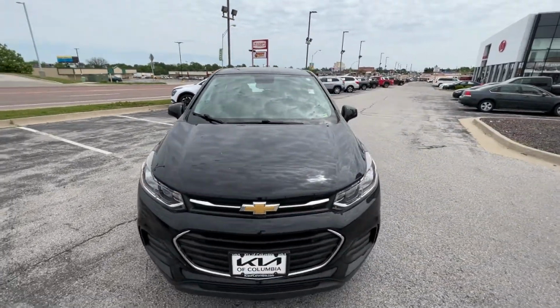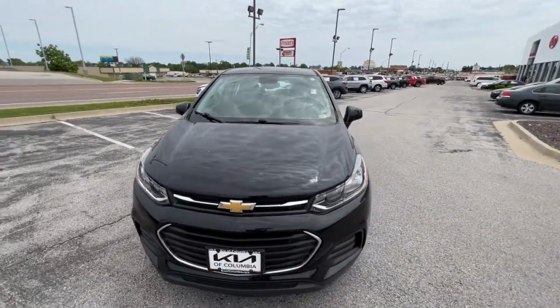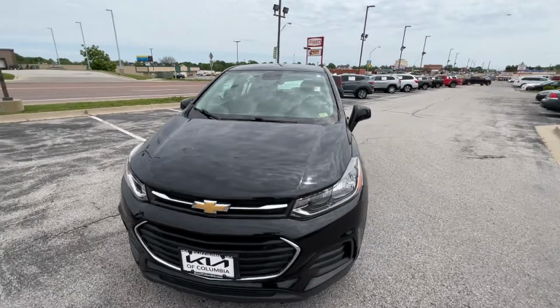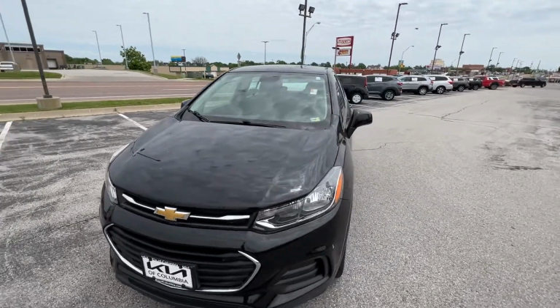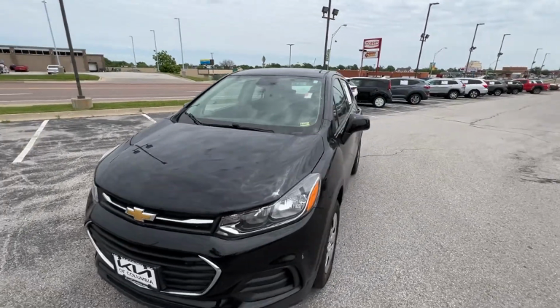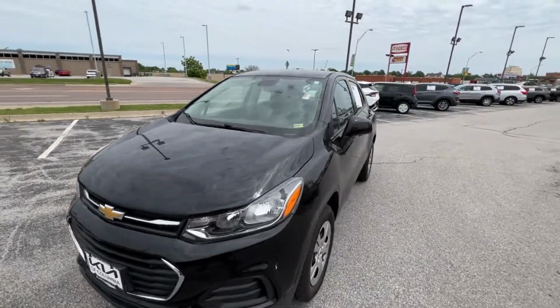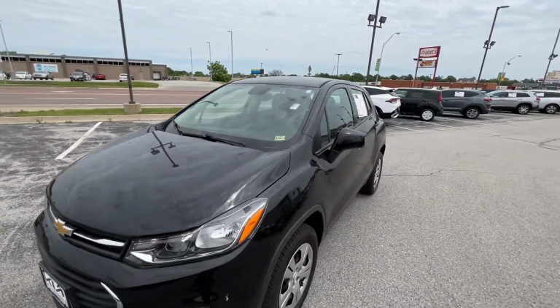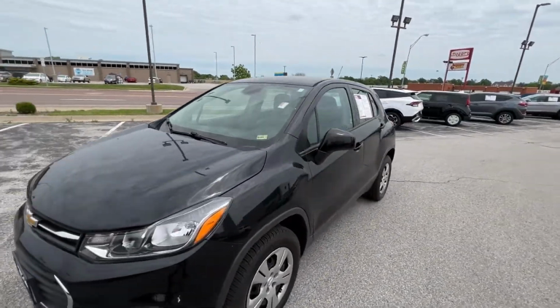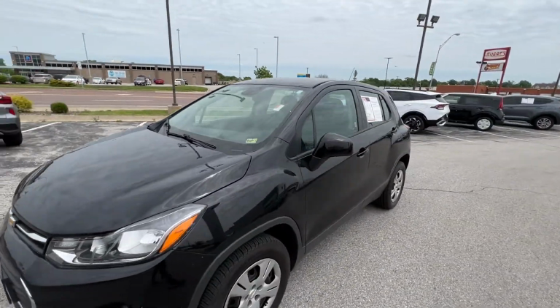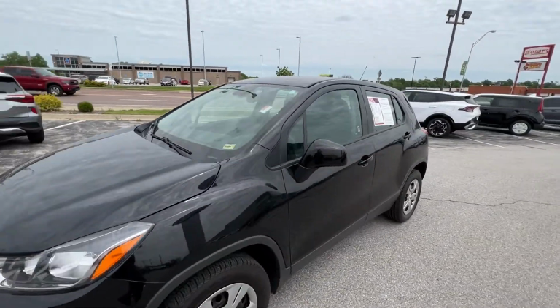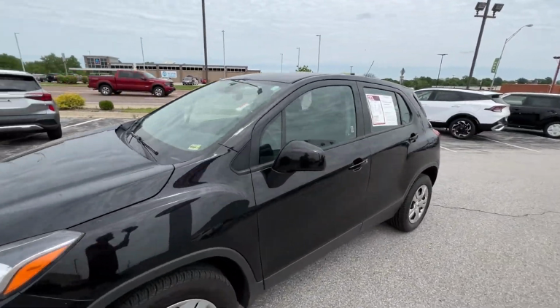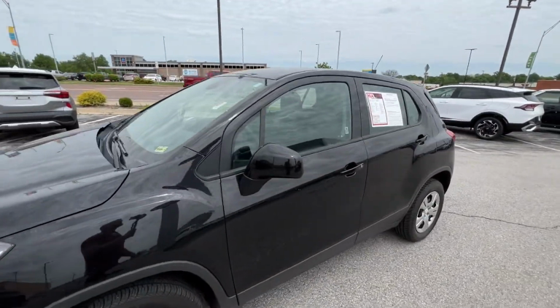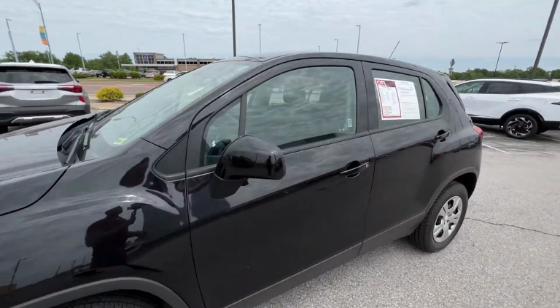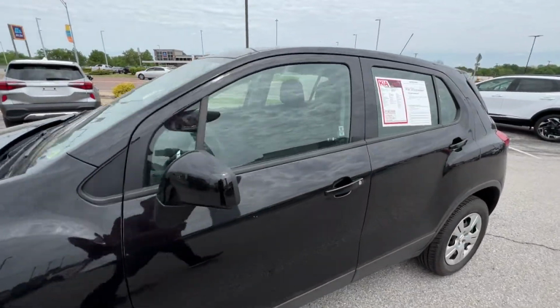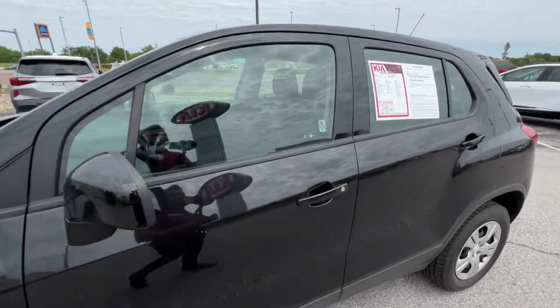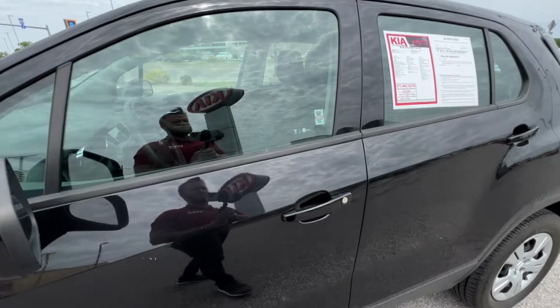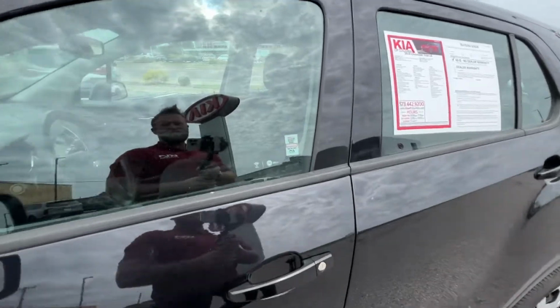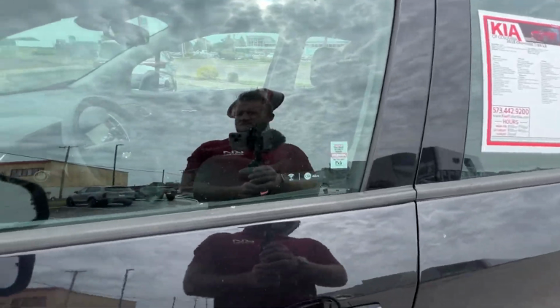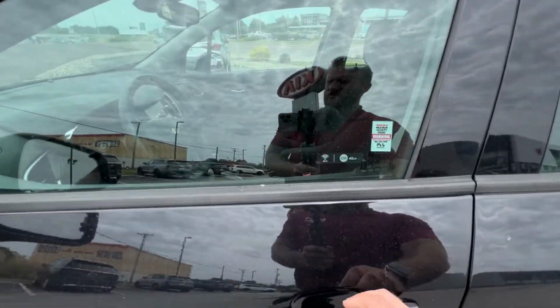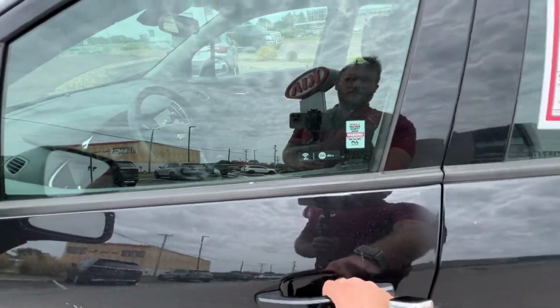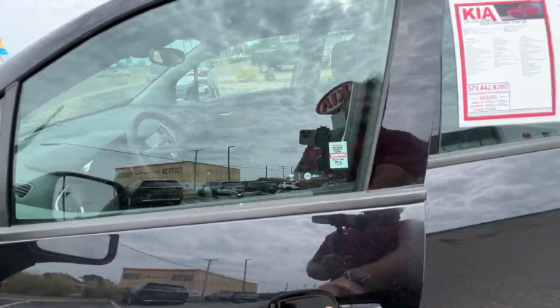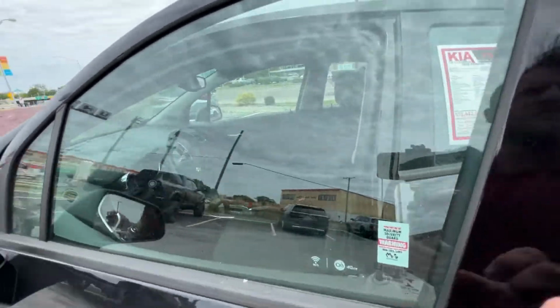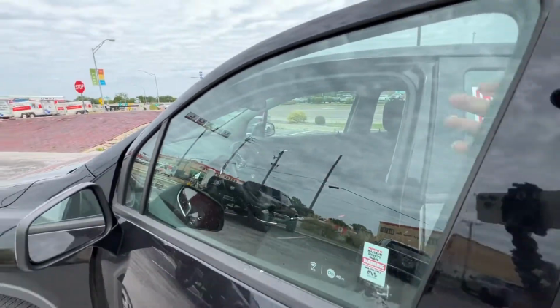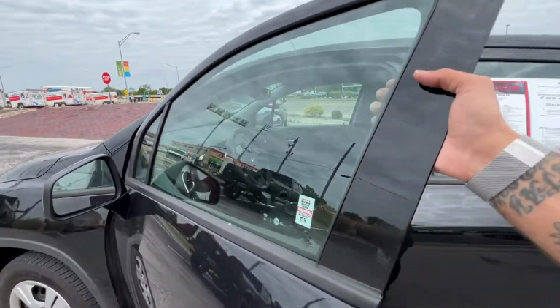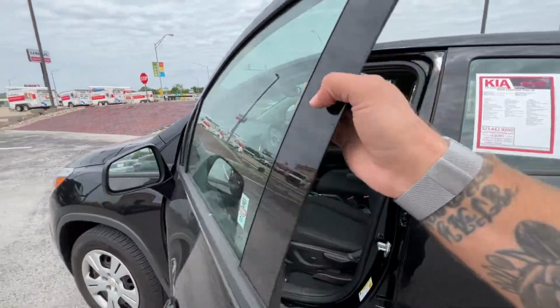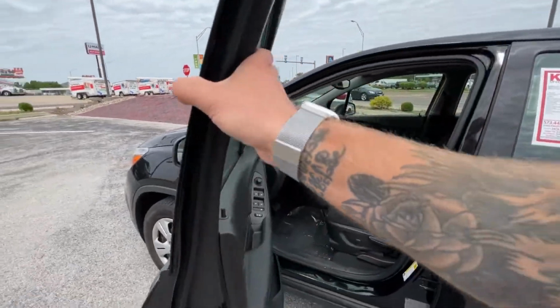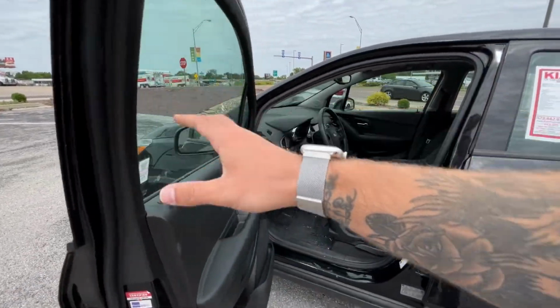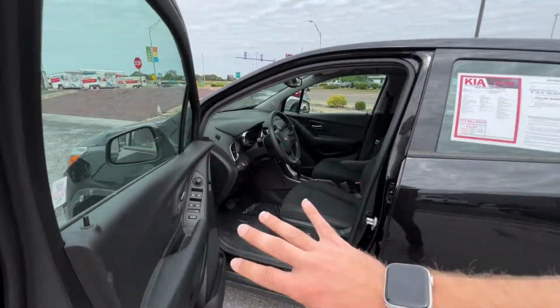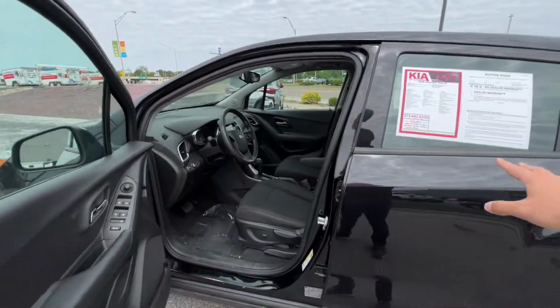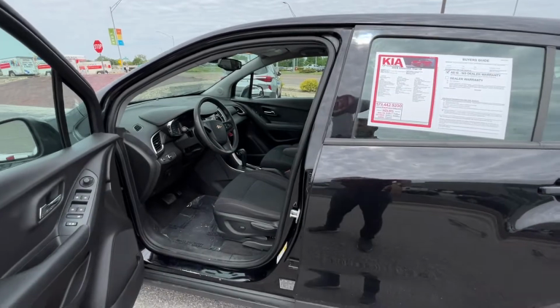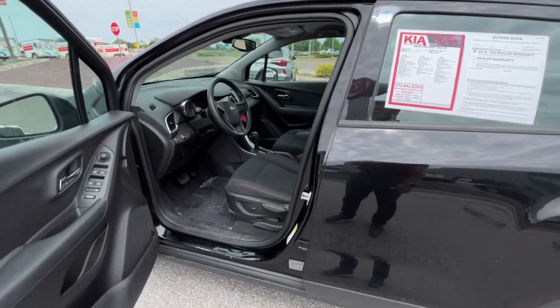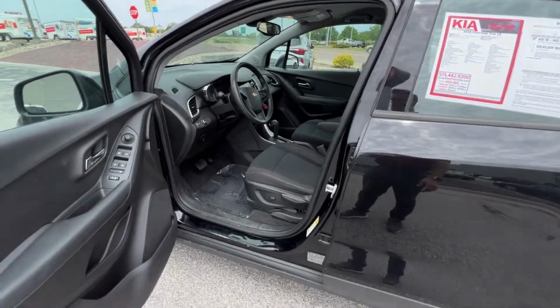Let's go ahead and hop on in and see what this vehicle has to offer. This is a front-wheel drive model, just so you know.